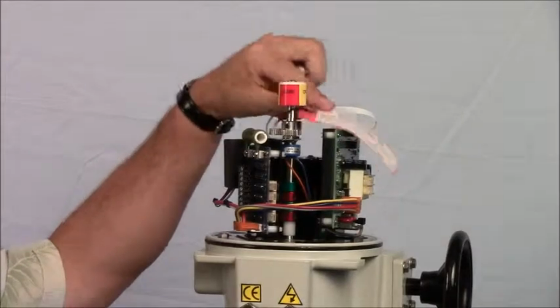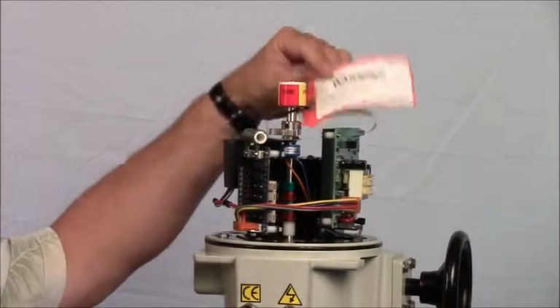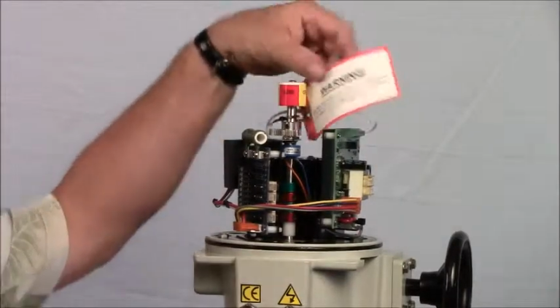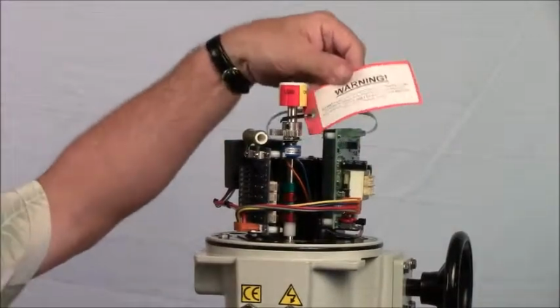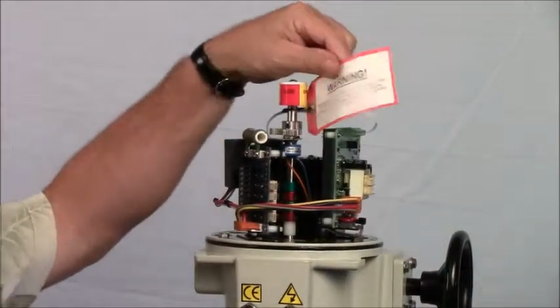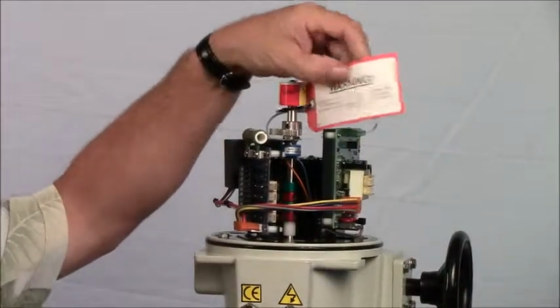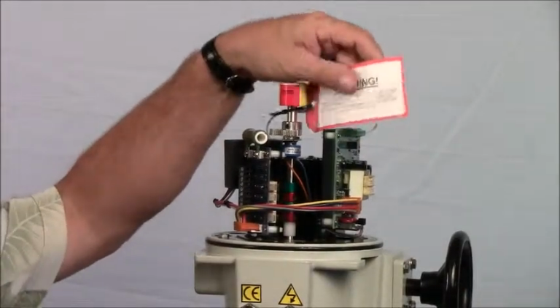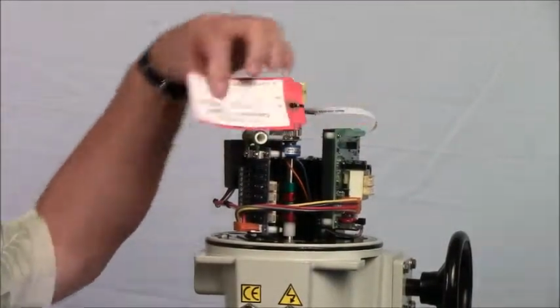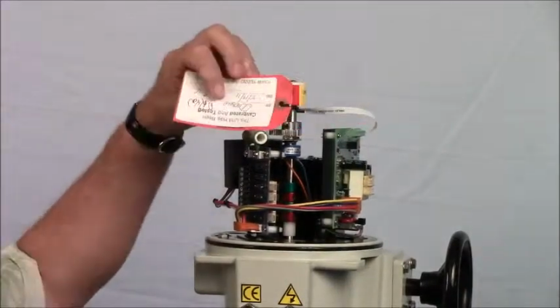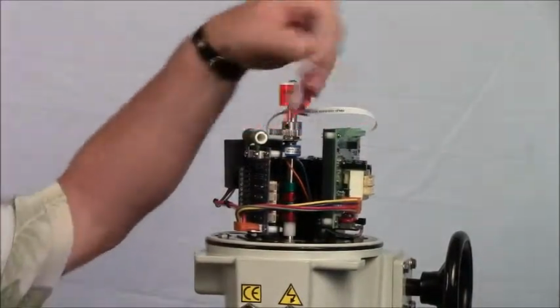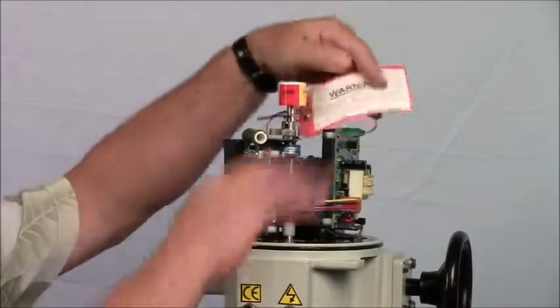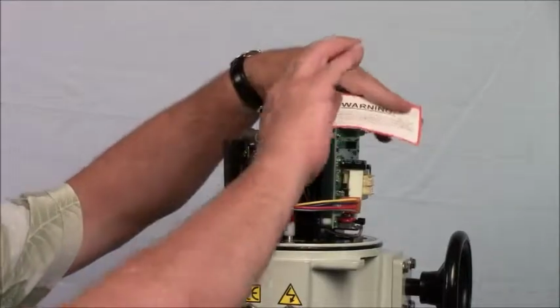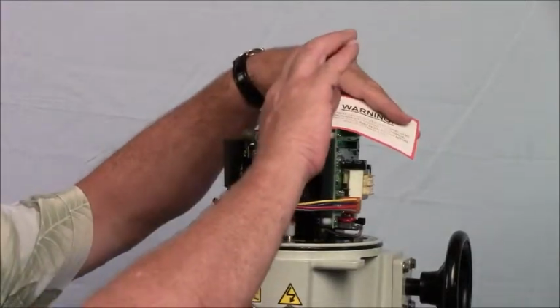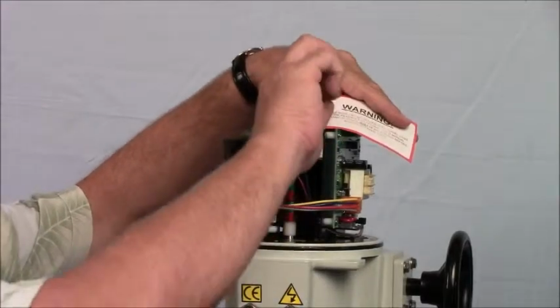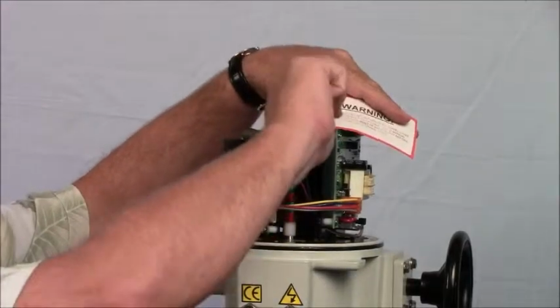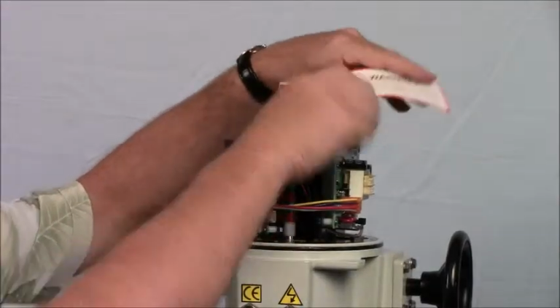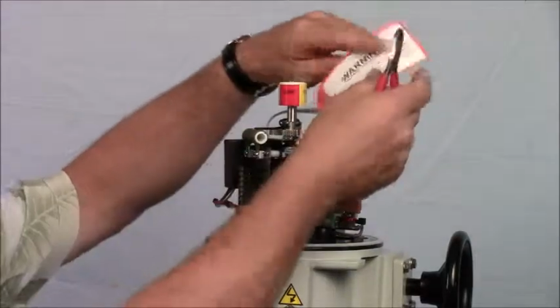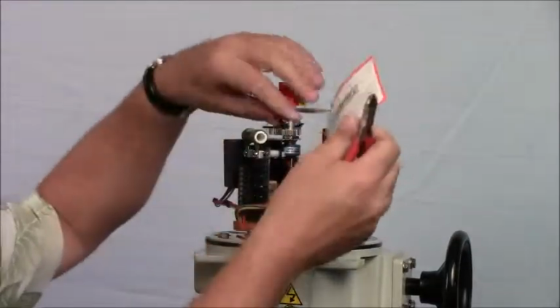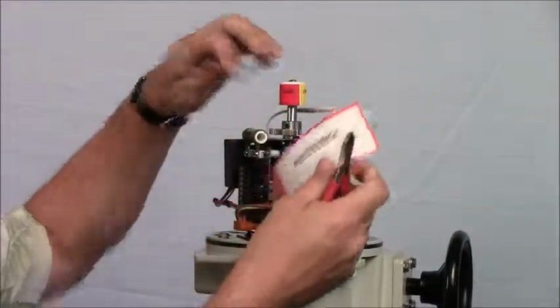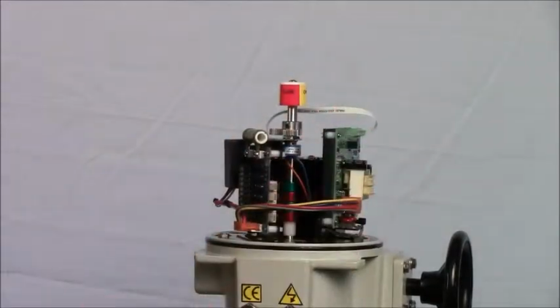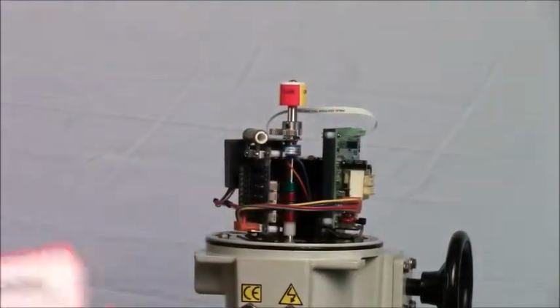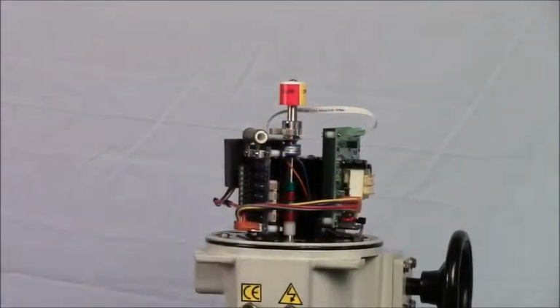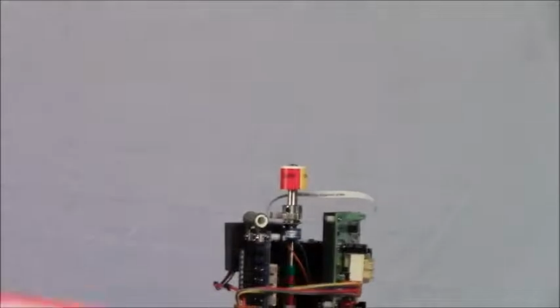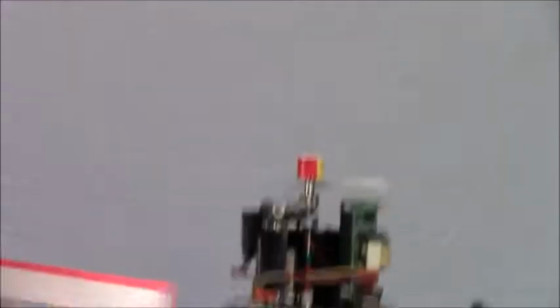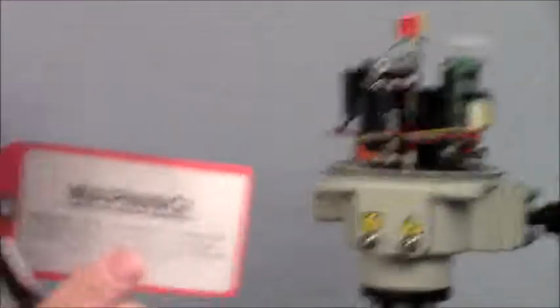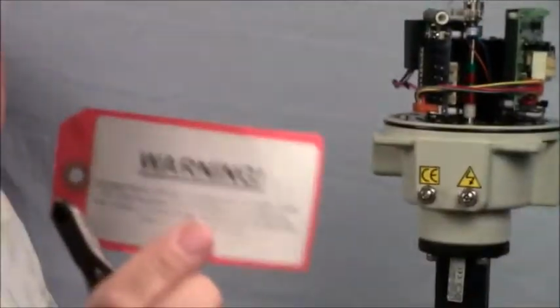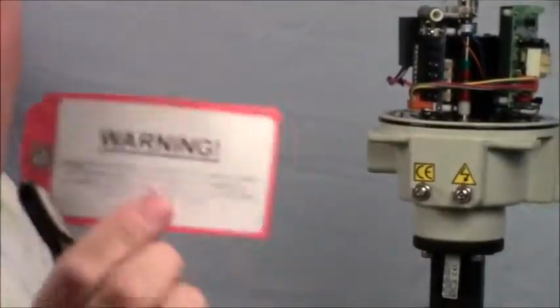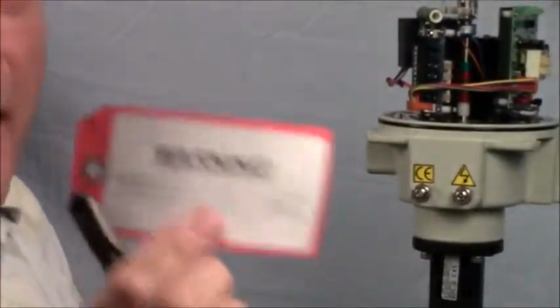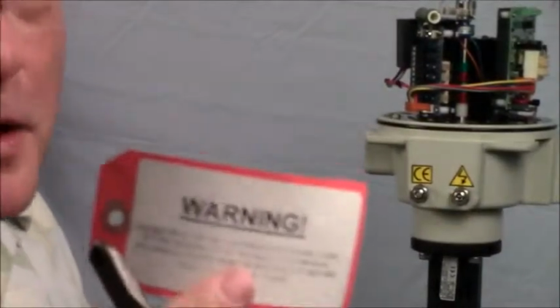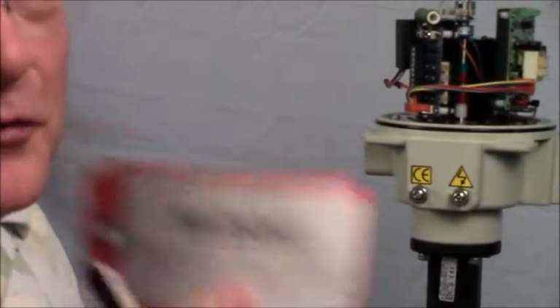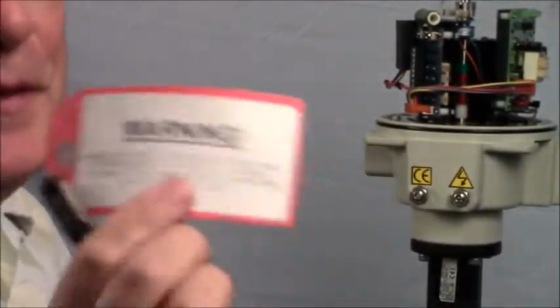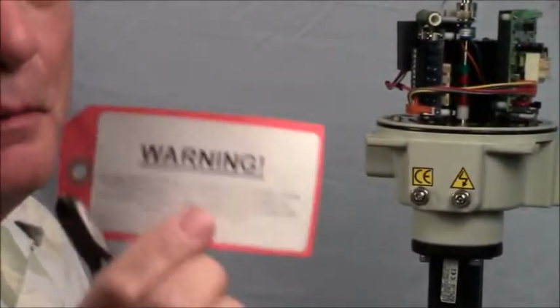When you first take the top off, there is a calibration card that you can remove. It says: do not make any adjustments on the actuator unless you read the IOM — very, very important.